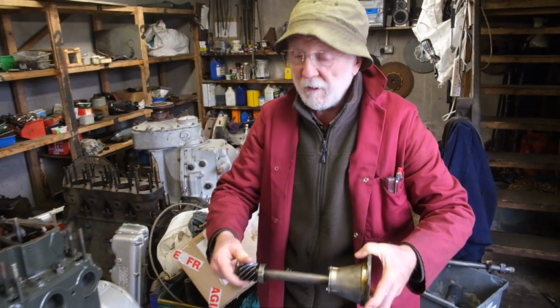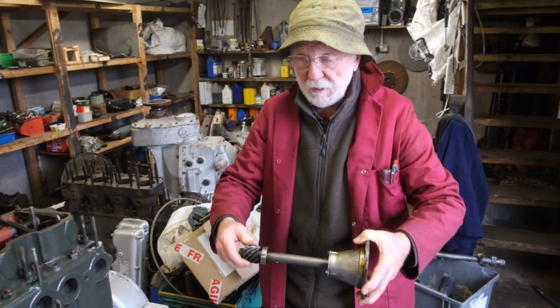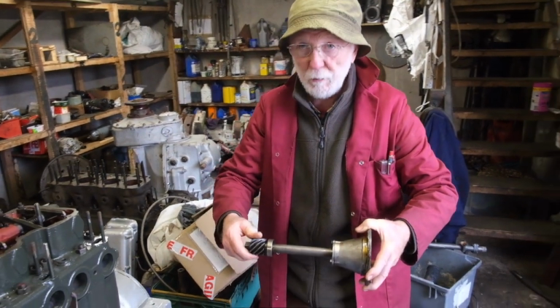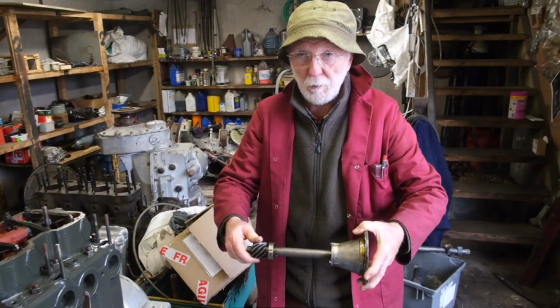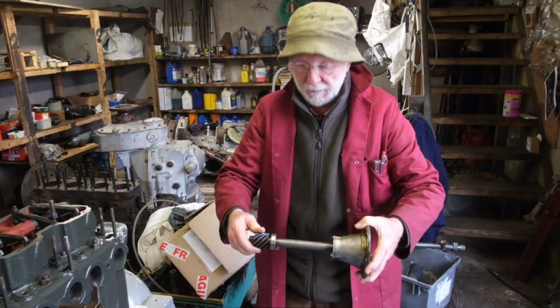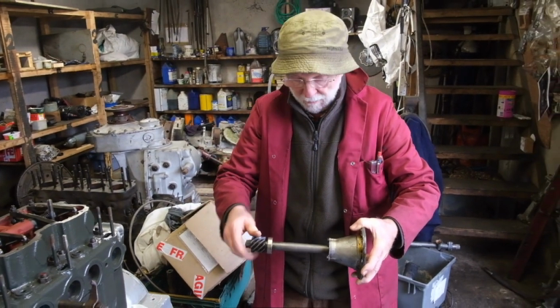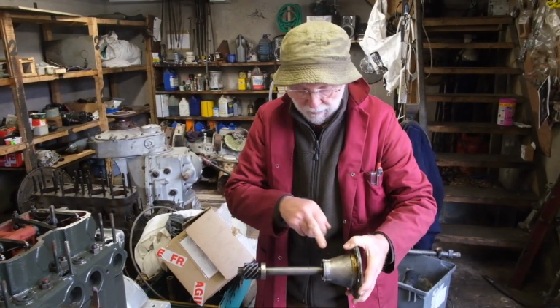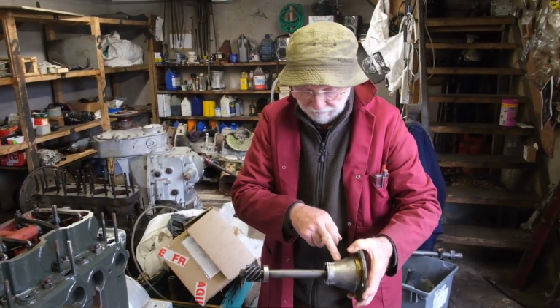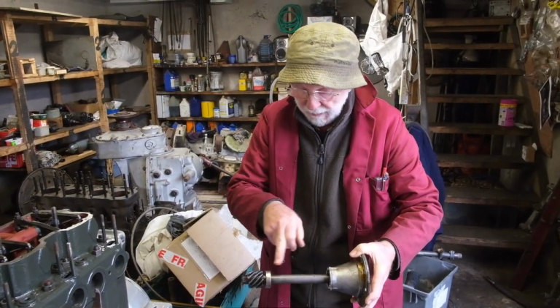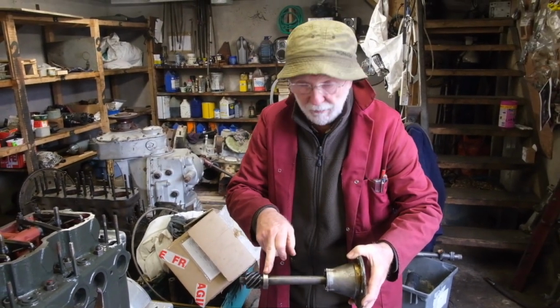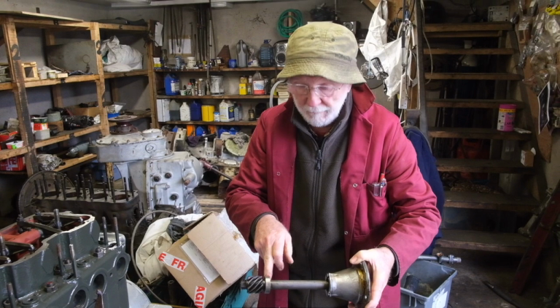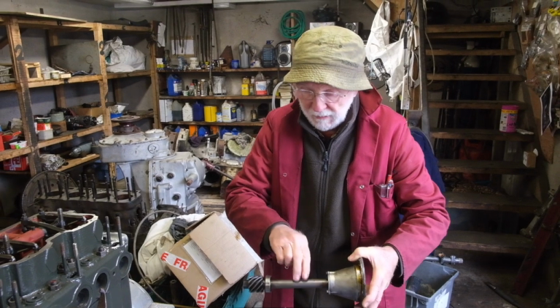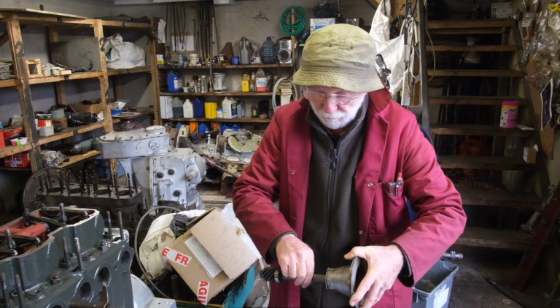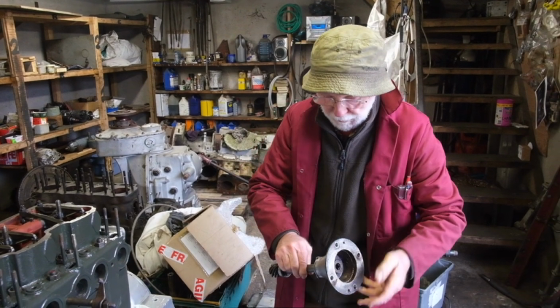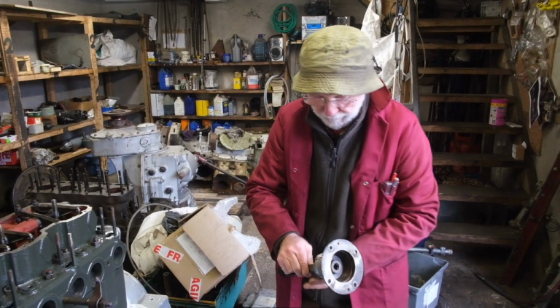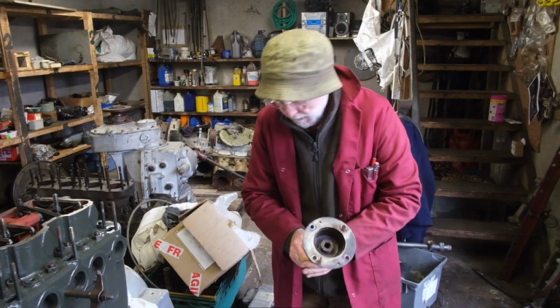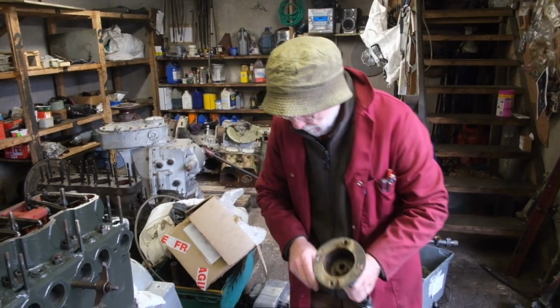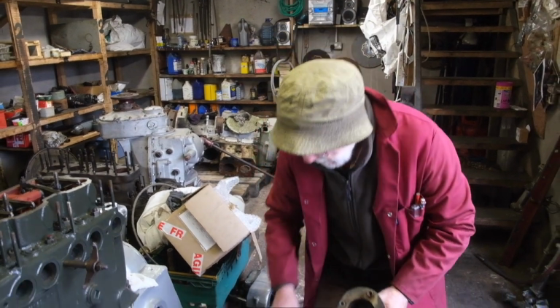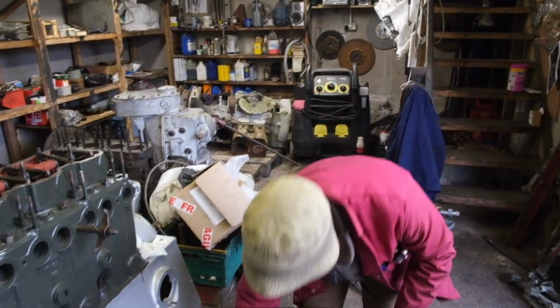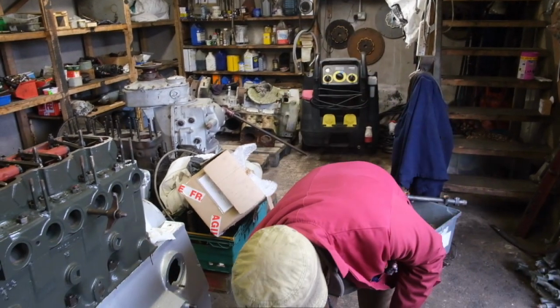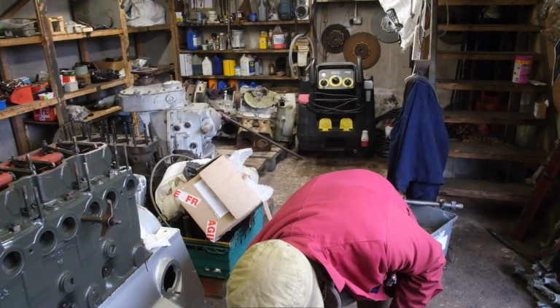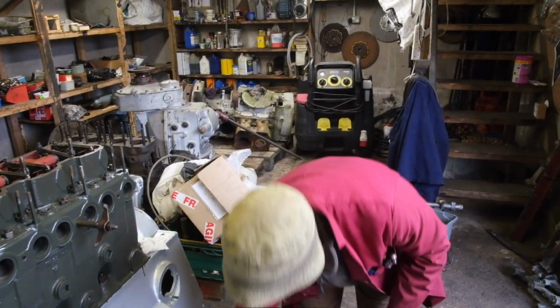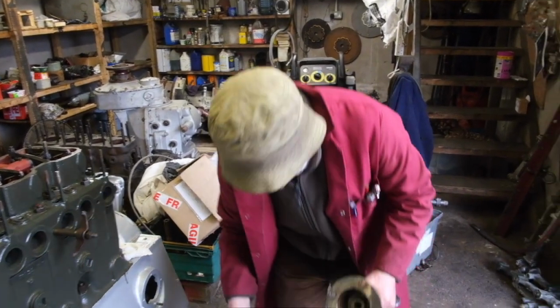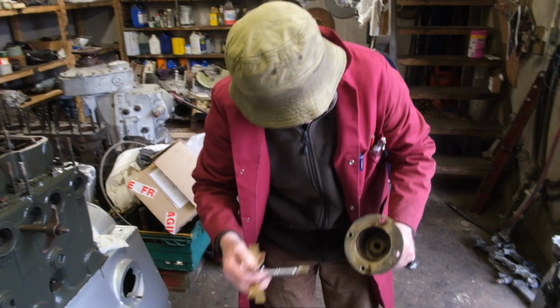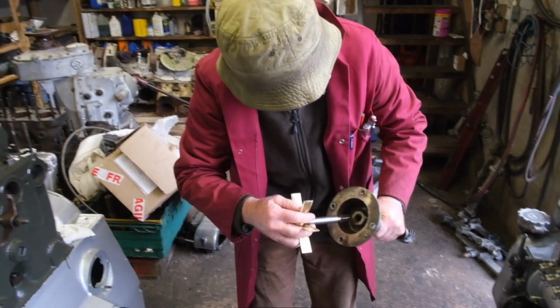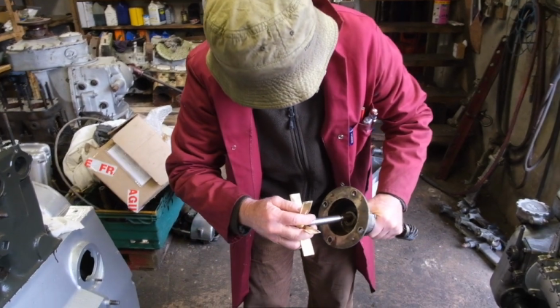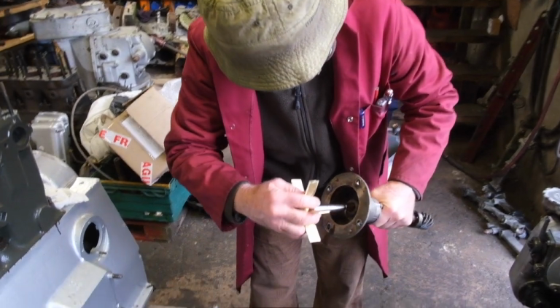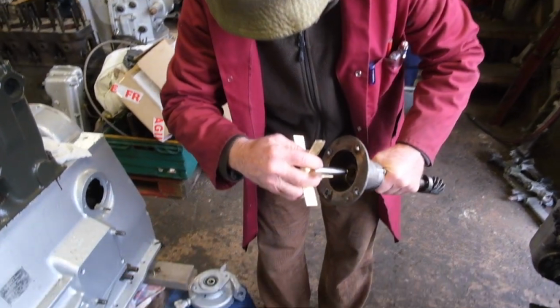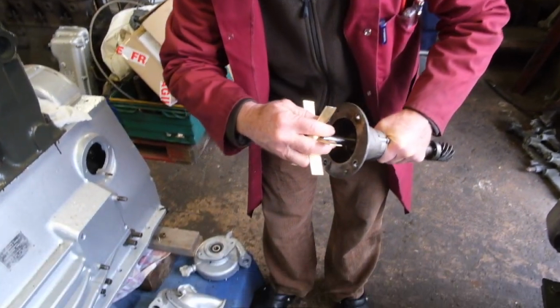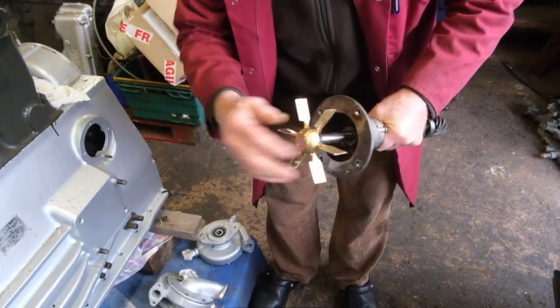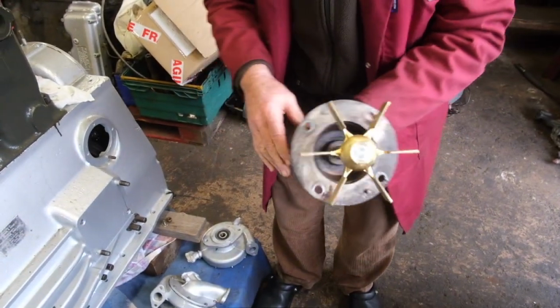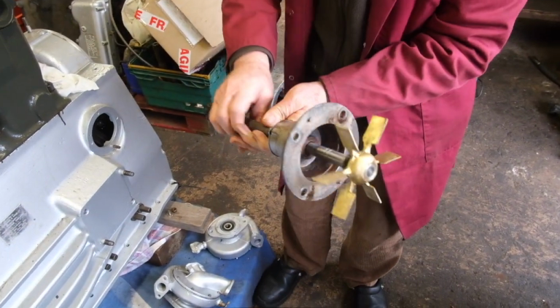It gives no bother at all. You have two bearings — a bearing here and a bearing there. They give no bother at all. Now the spindle locates in on that square there, and that's it.